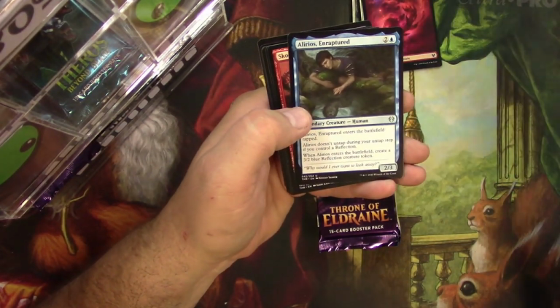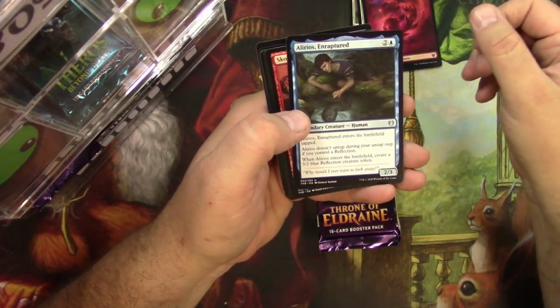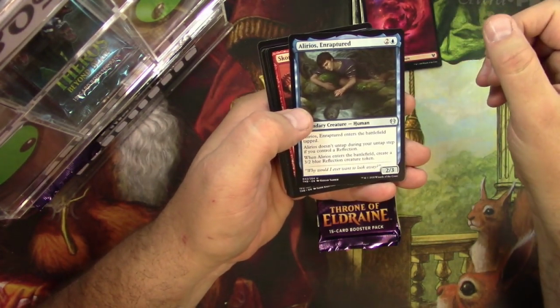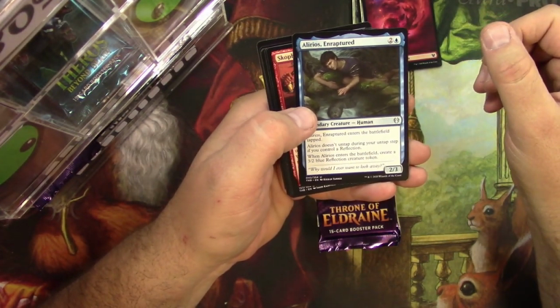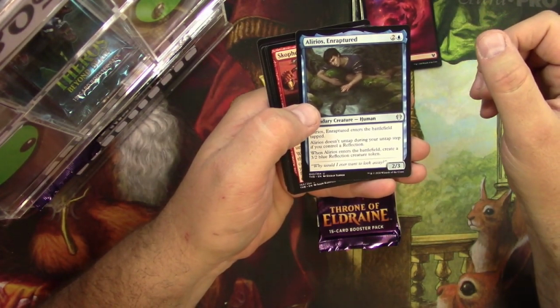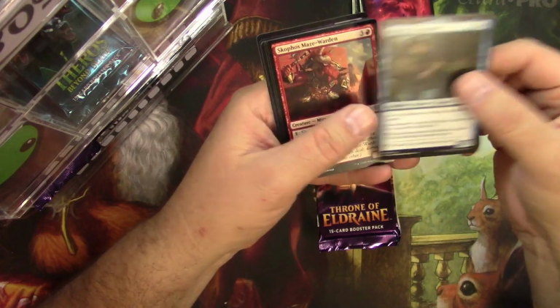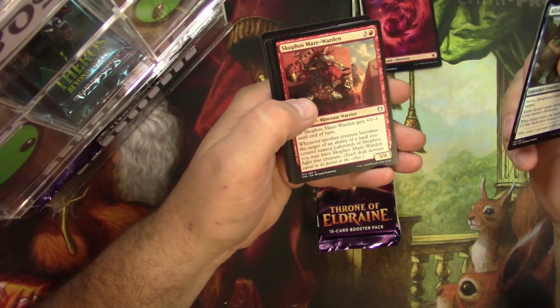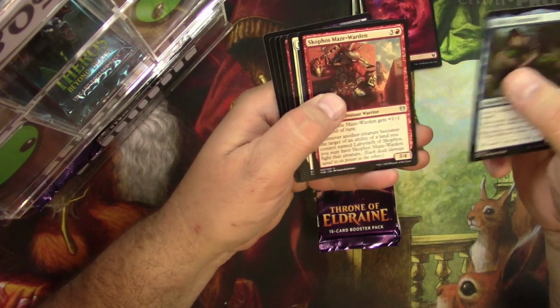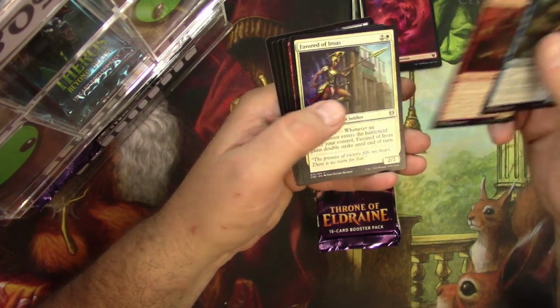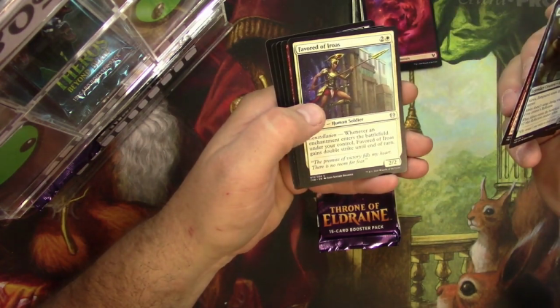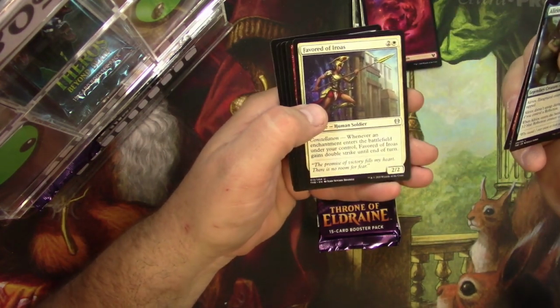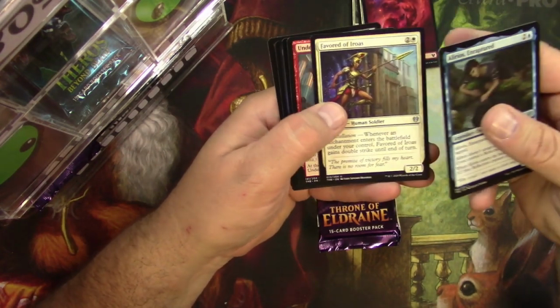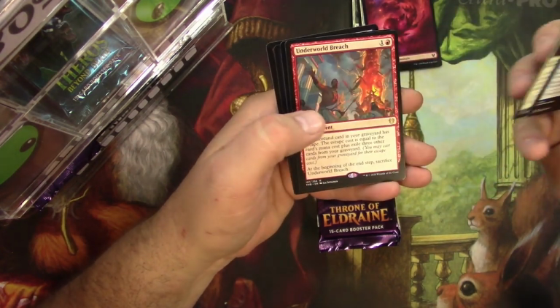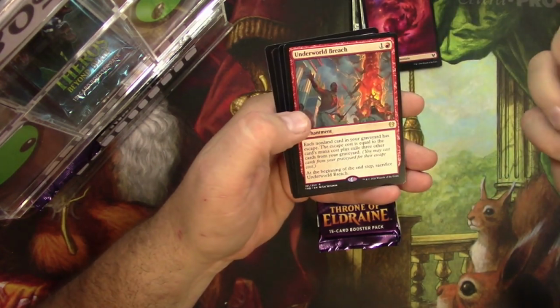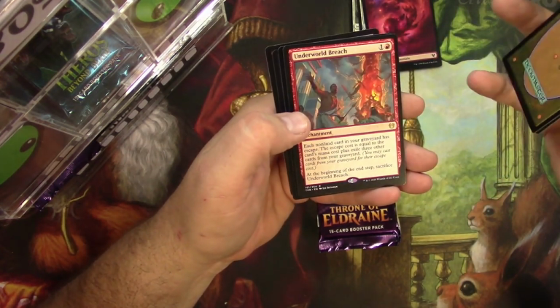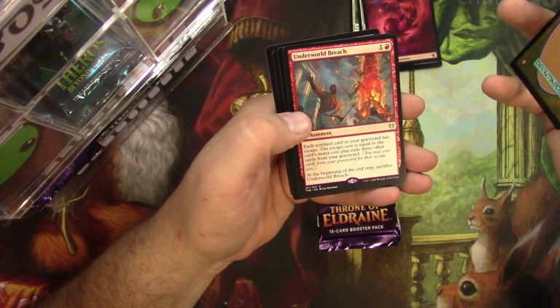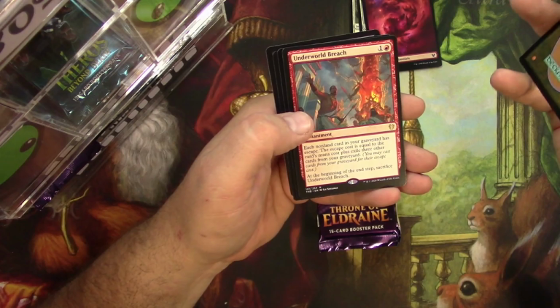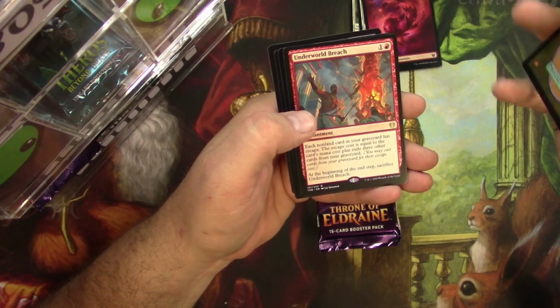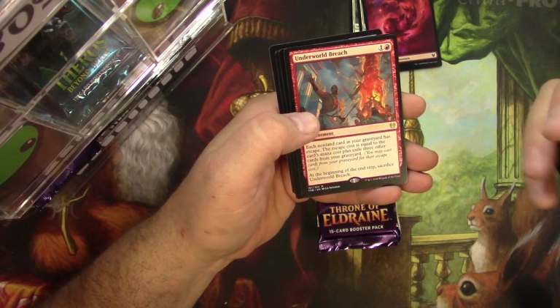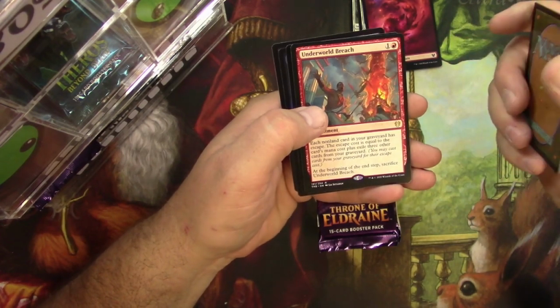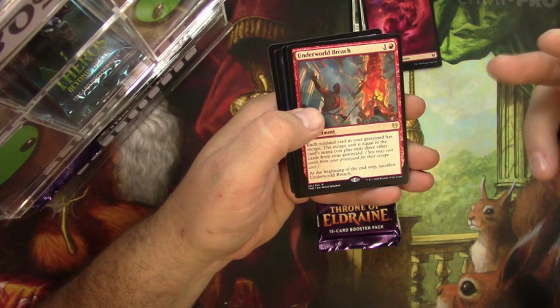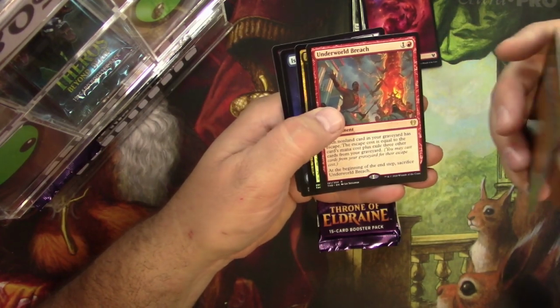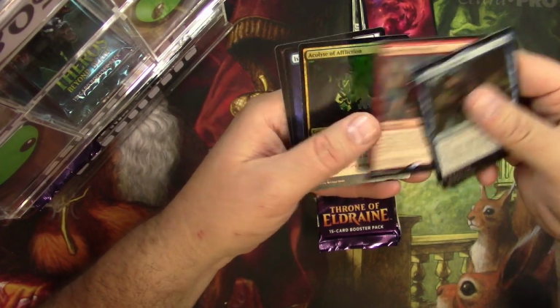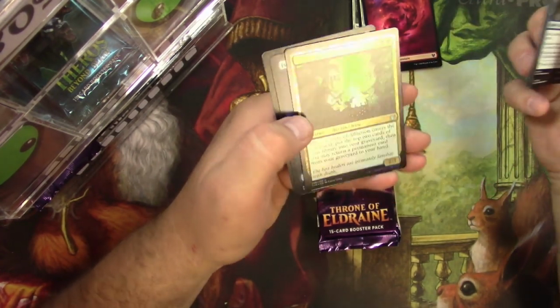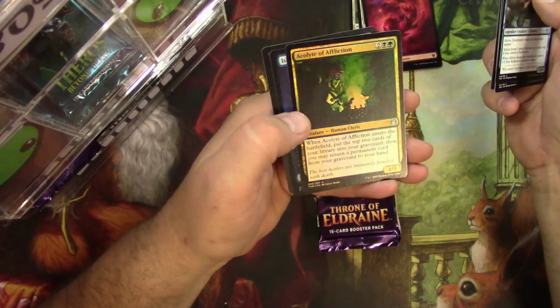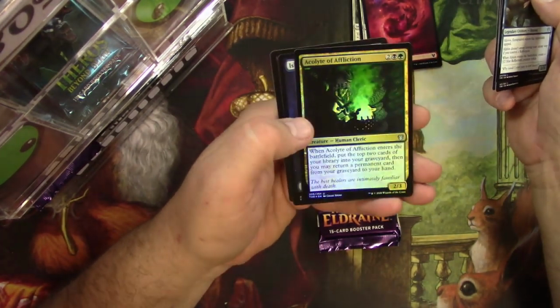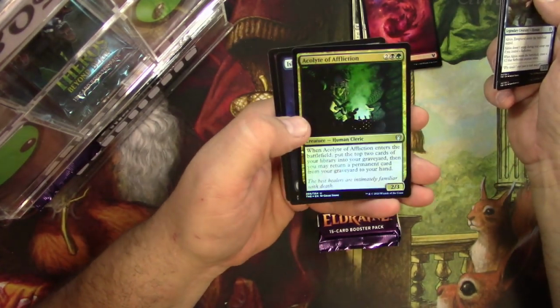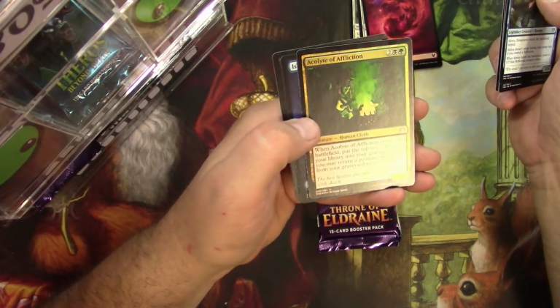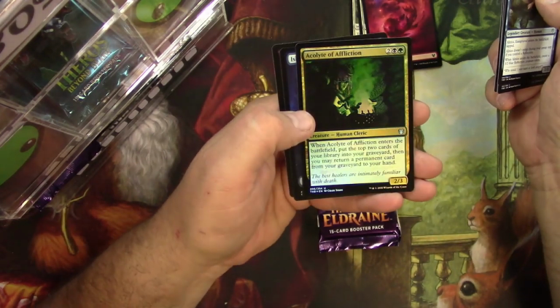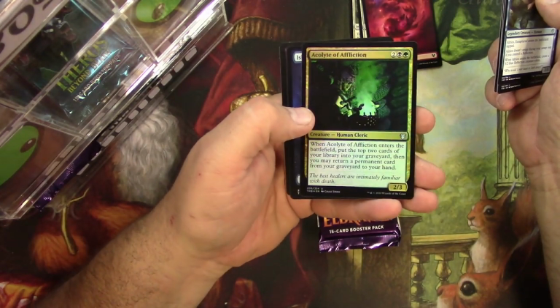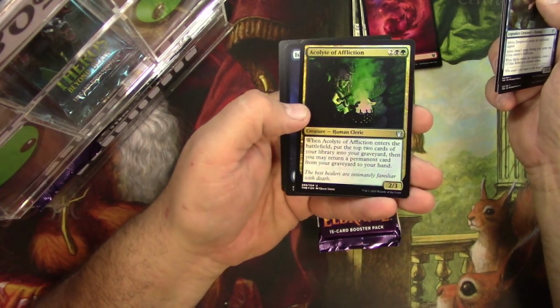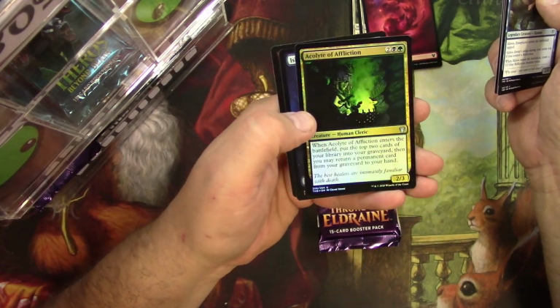Alirios Enraptured, Scophos Maze Warden, Favorite of Iroas, and Underworld Breach — I don't know about this card, it's a maybe. And an Acolyte of Affliction — cool foil on that.